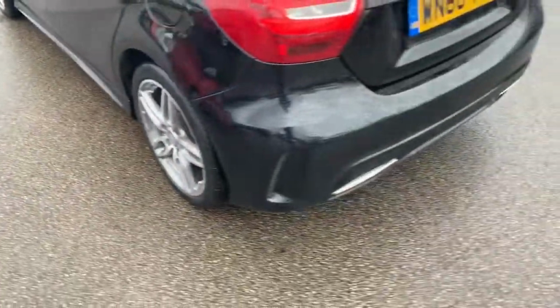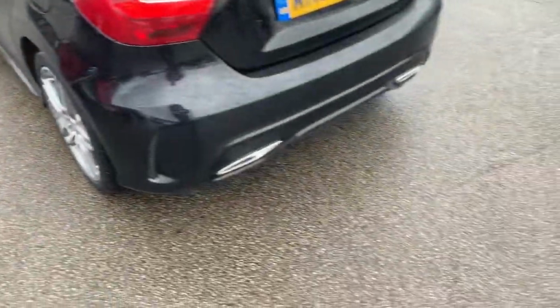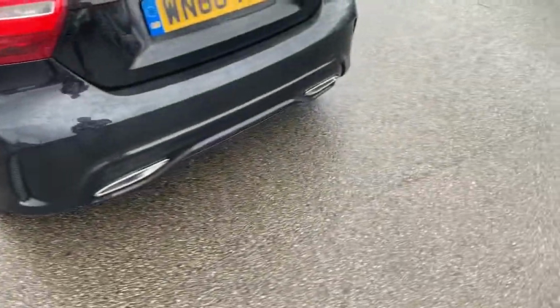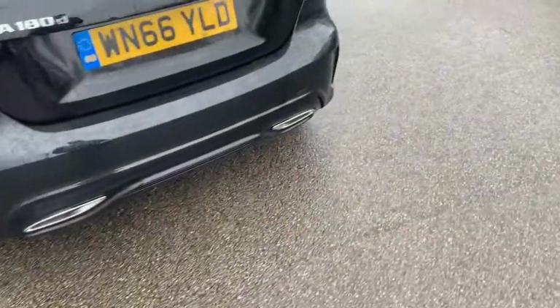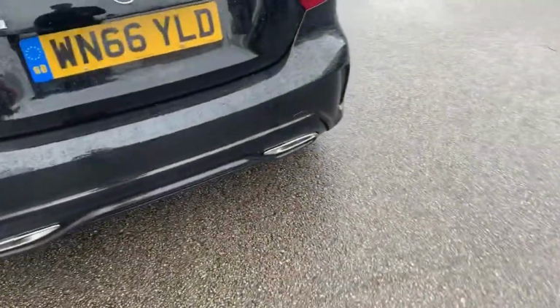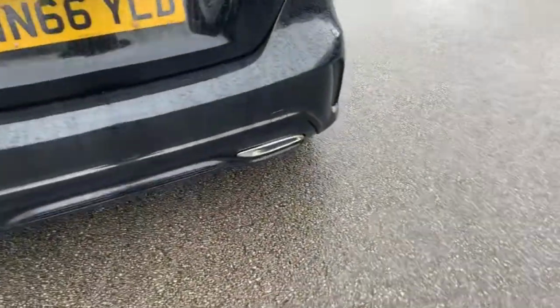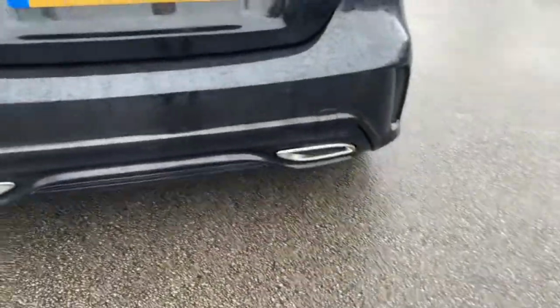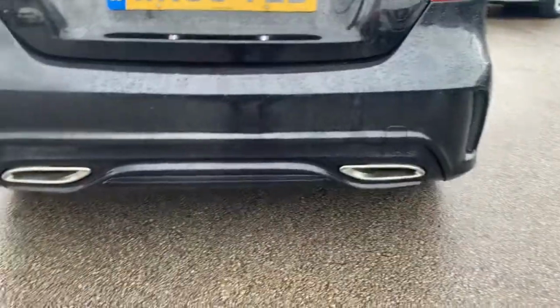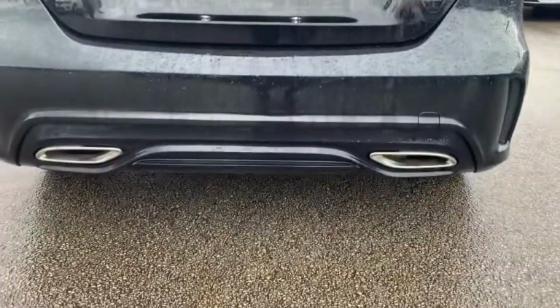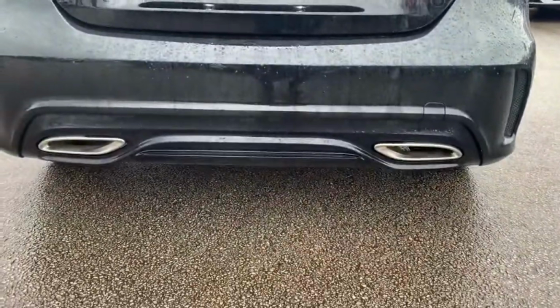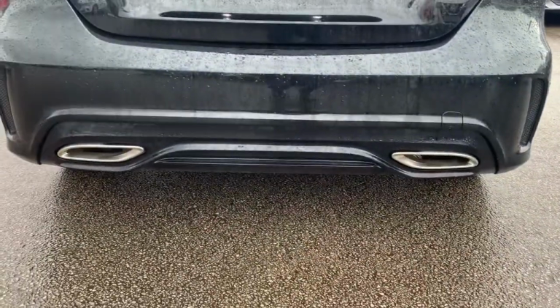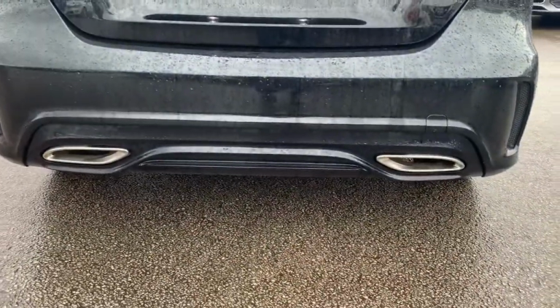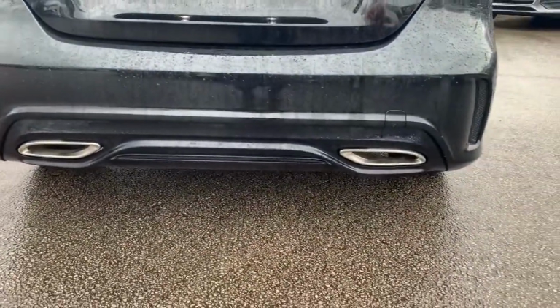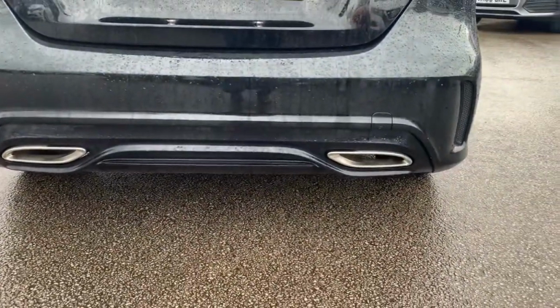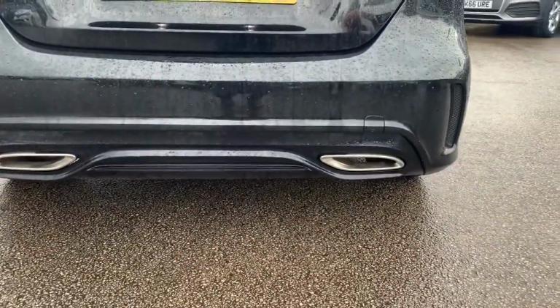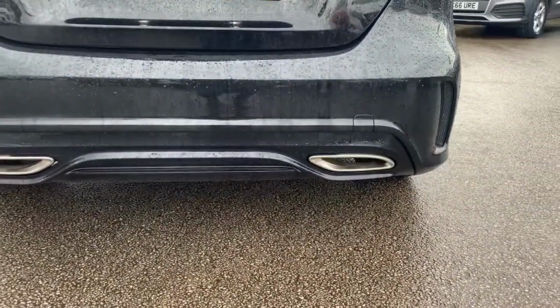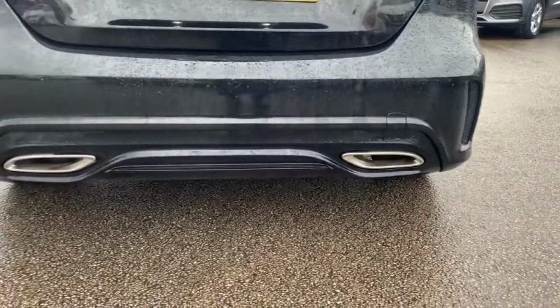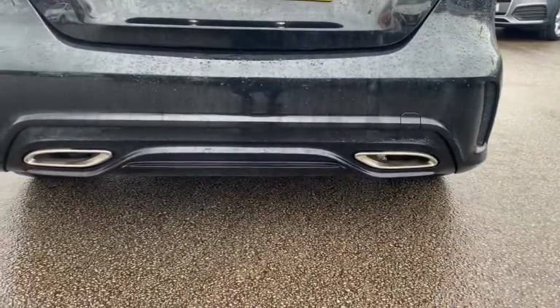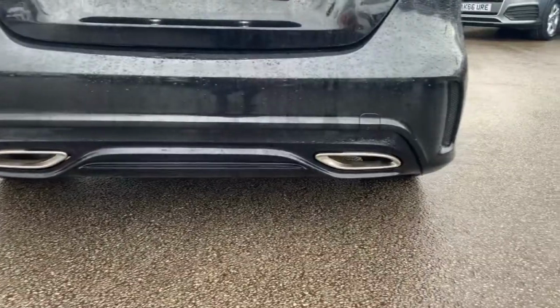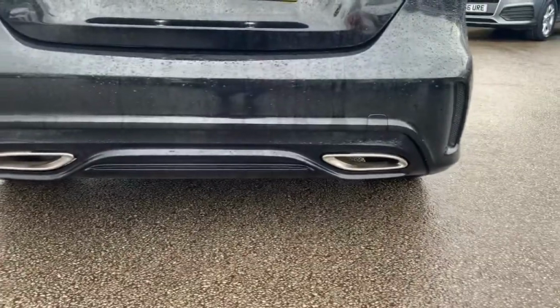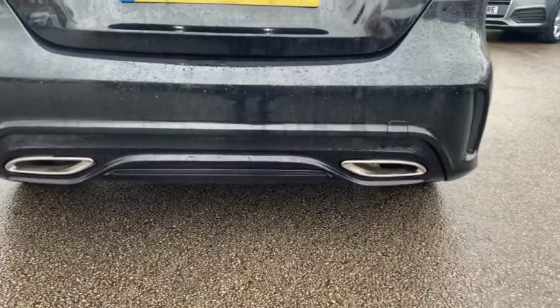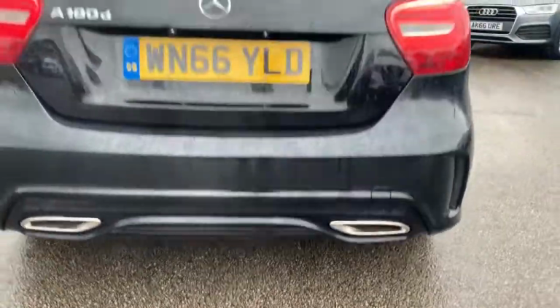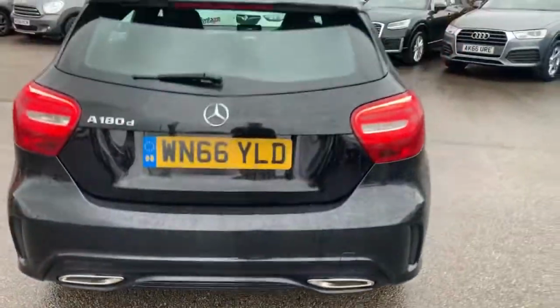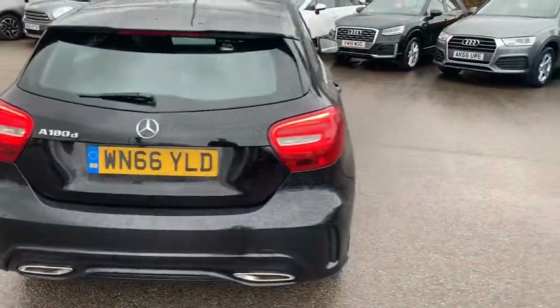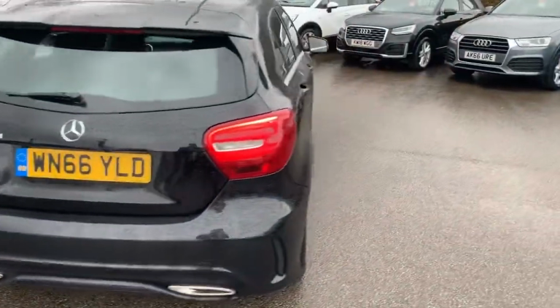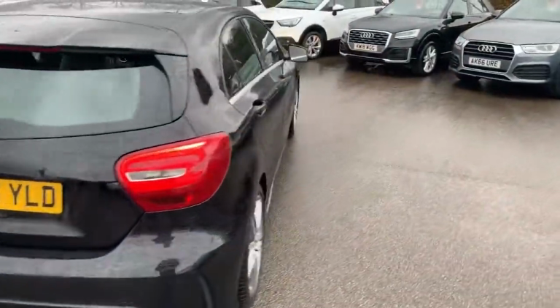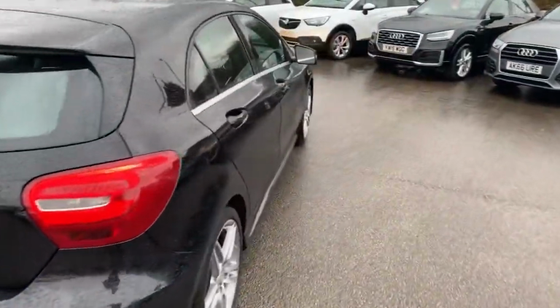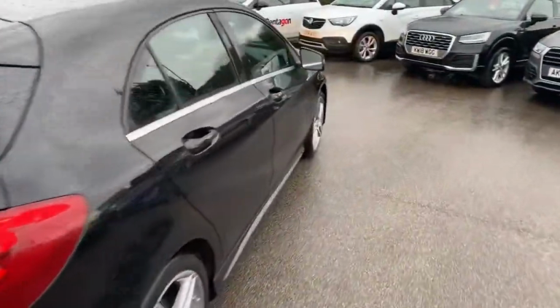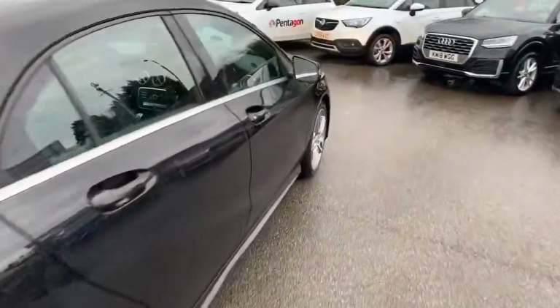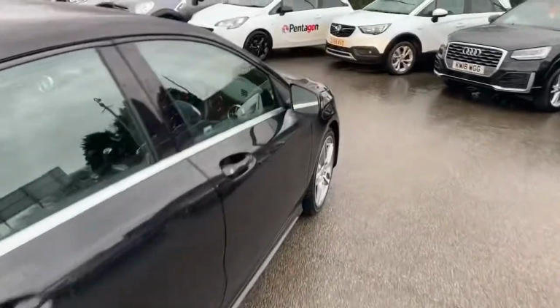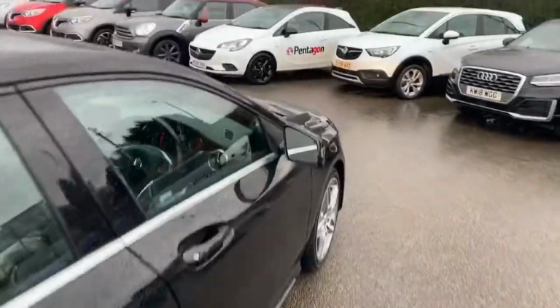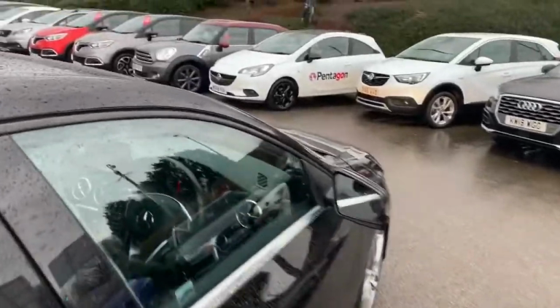We do have a rear parking camera on board which we'll show you on the inside. This sporty looking rear bumper with the twin exhaust ports to the bumper — not actual exhaust though, just for the sporty look.